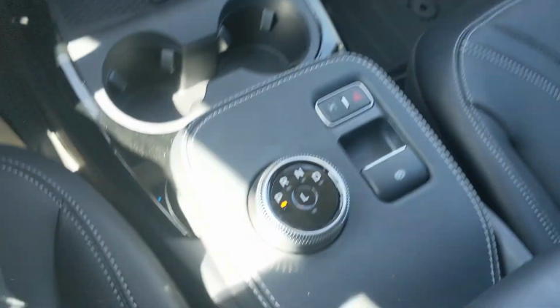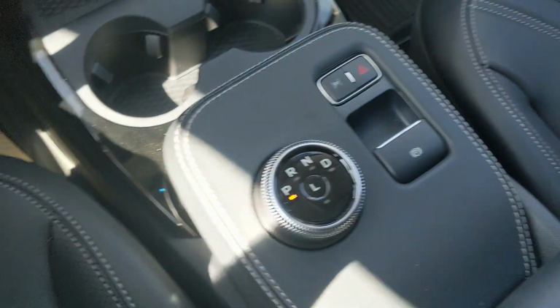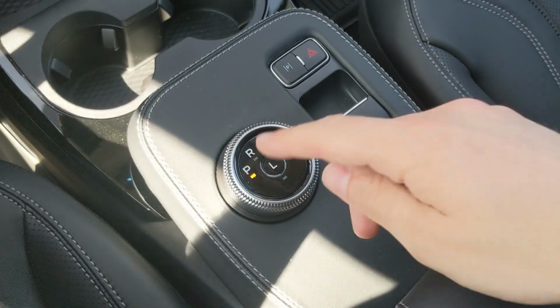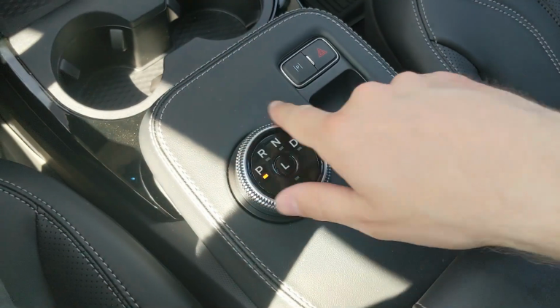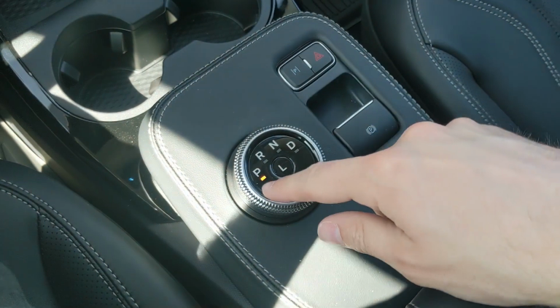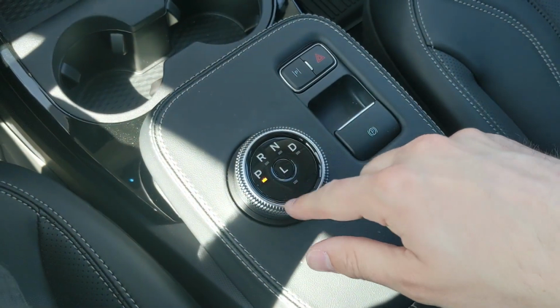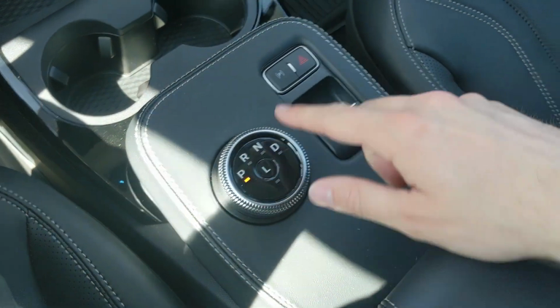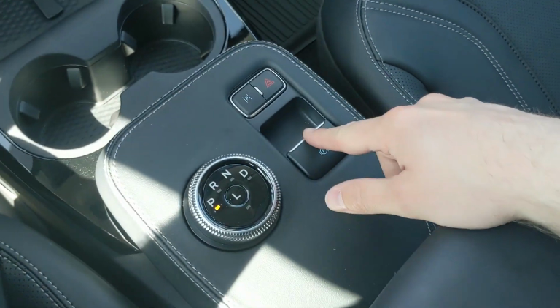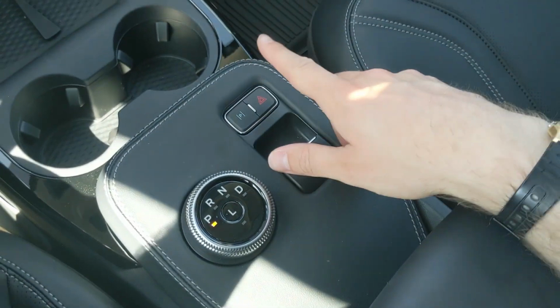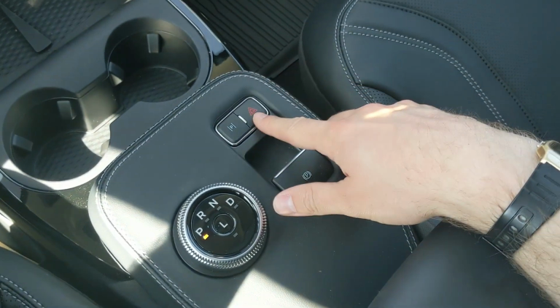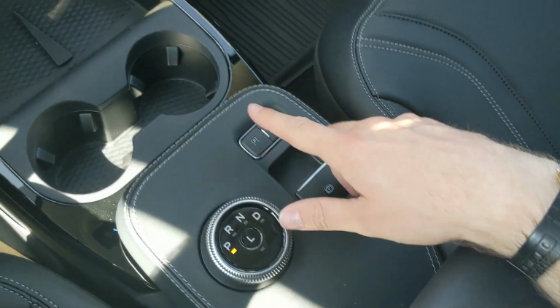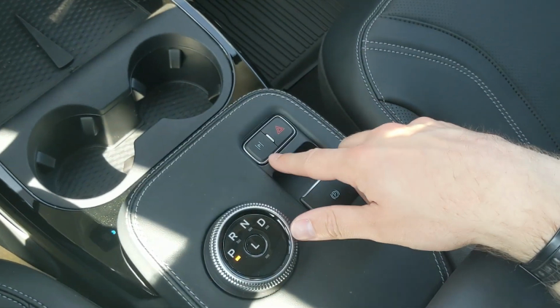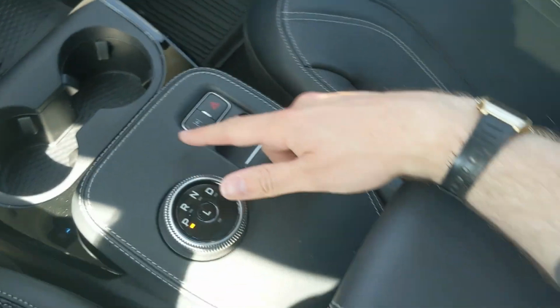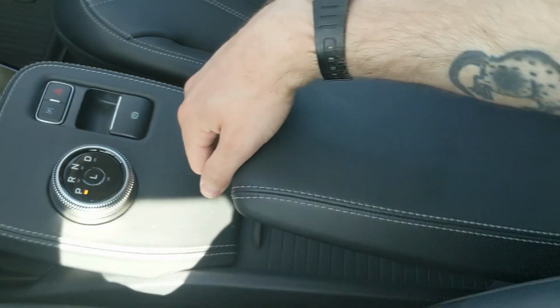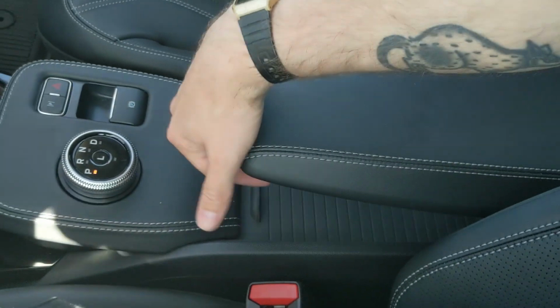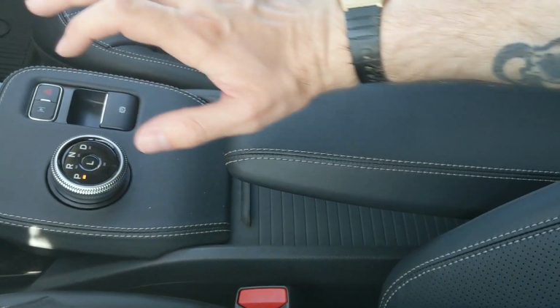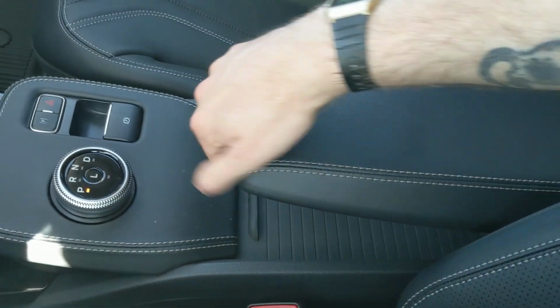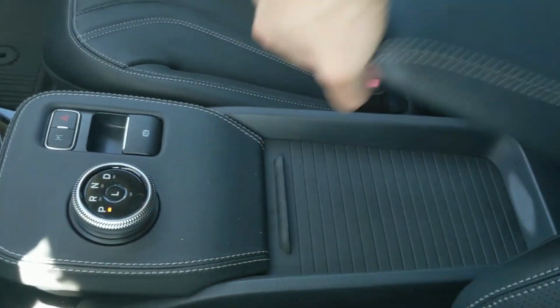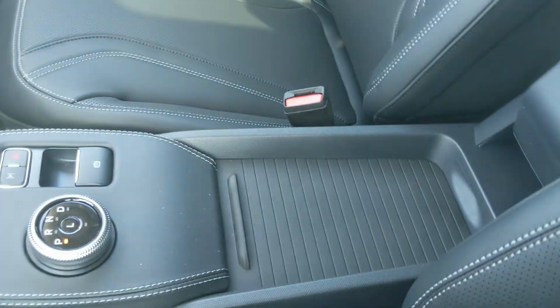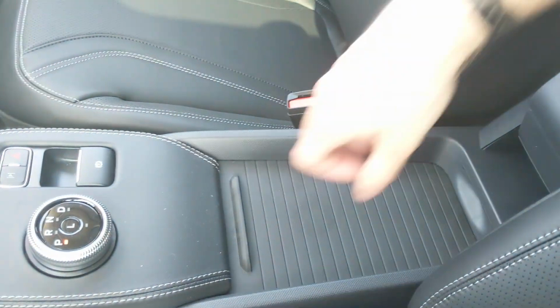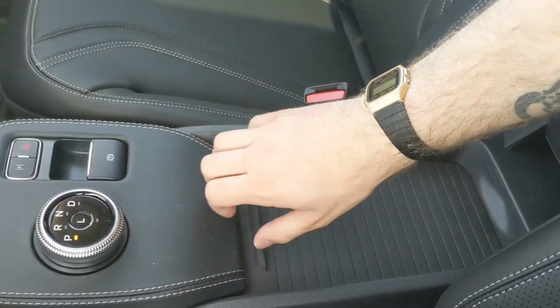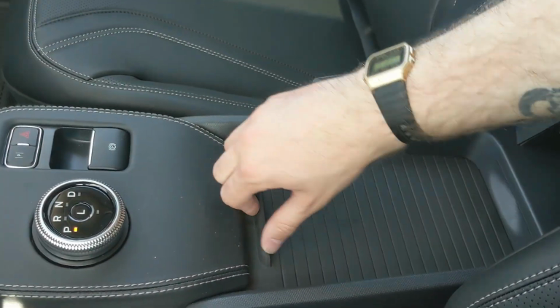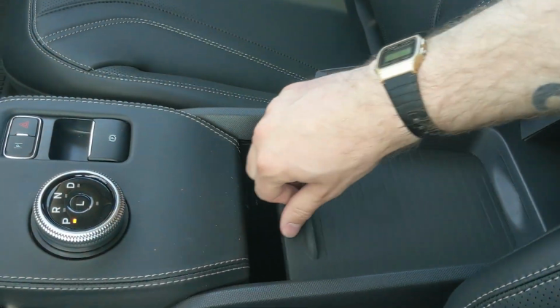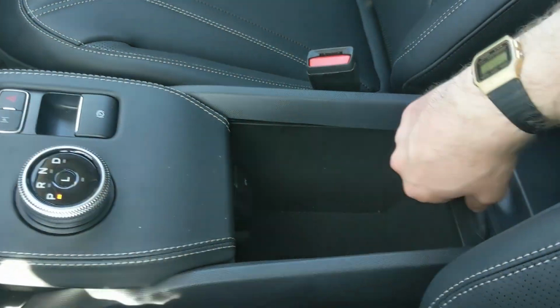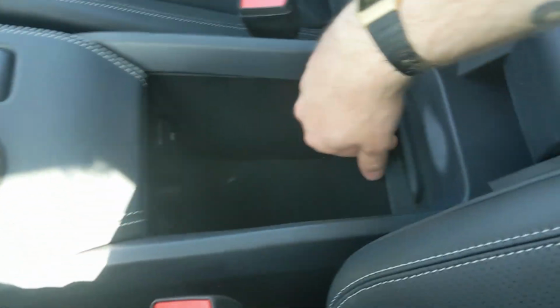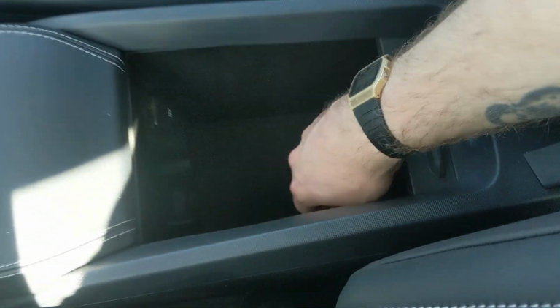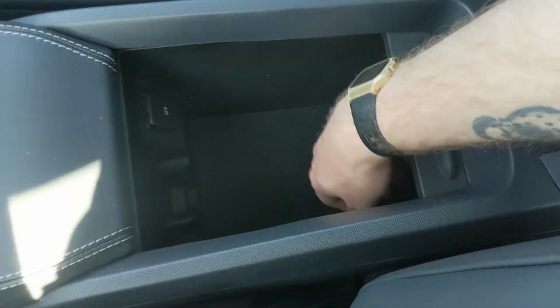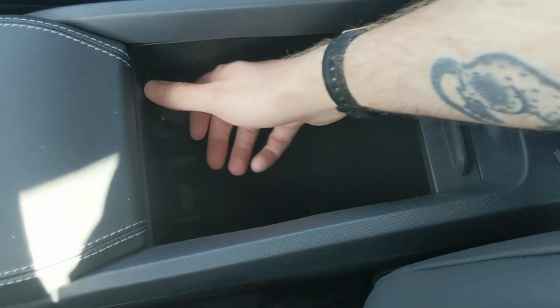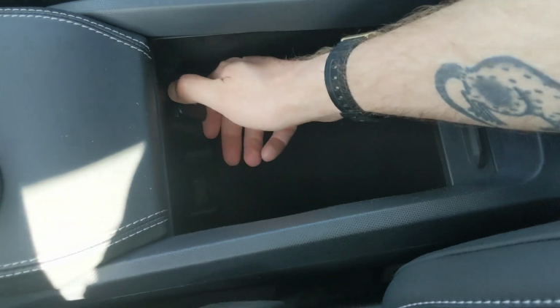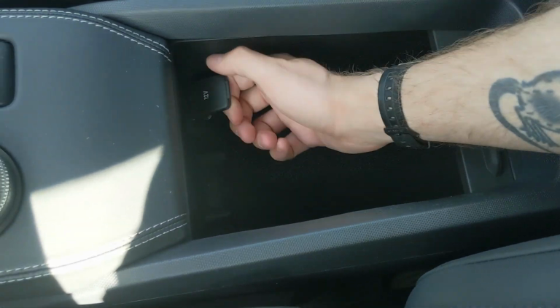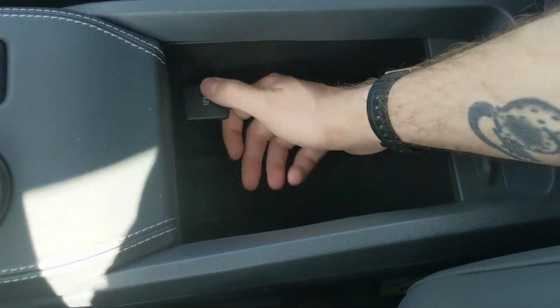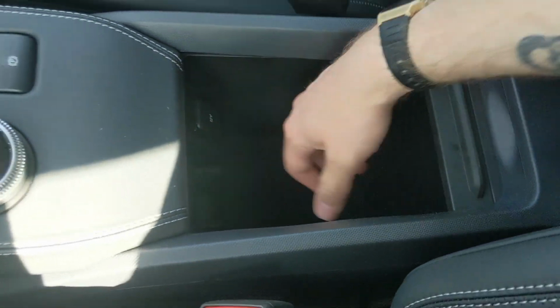Then you have your main shifter on a dial, very convenient. Parking brake, hazards, and park assist. Your armrest here can be lifted up and out of the way to get to your compartment with plenty of room and a 12-volt power outlet inside.